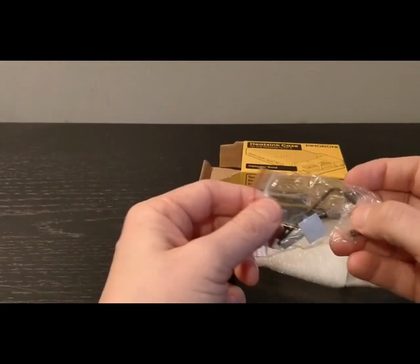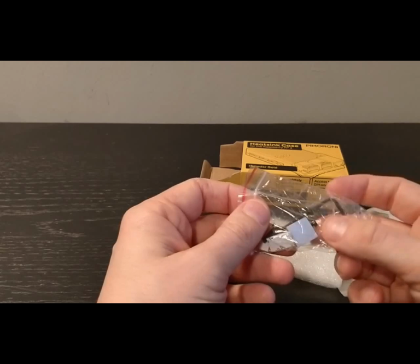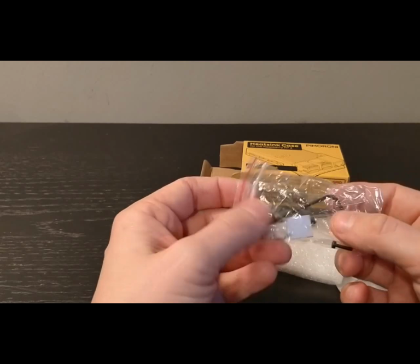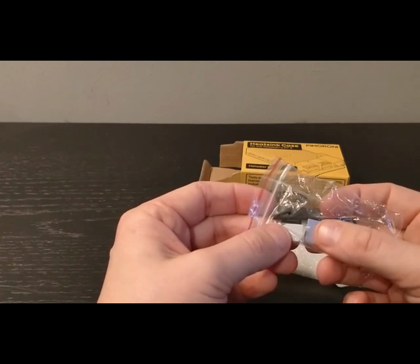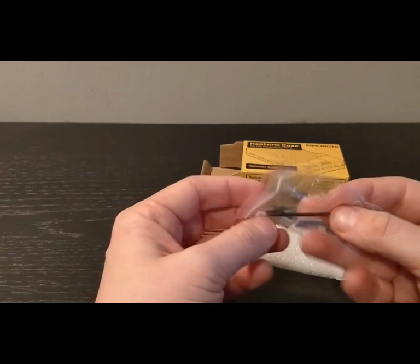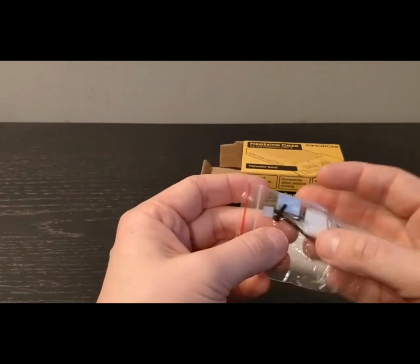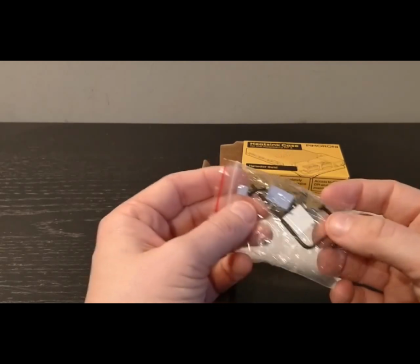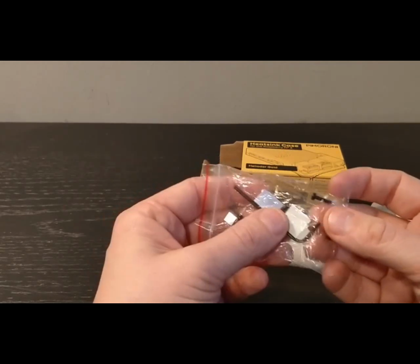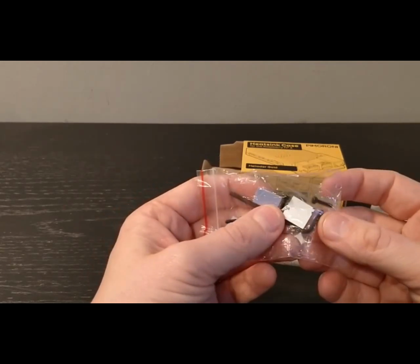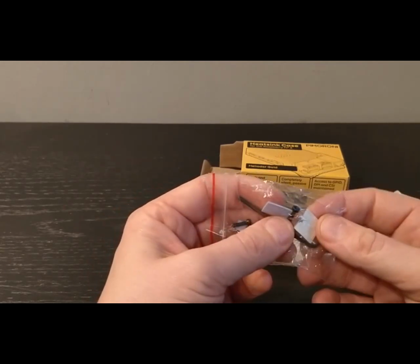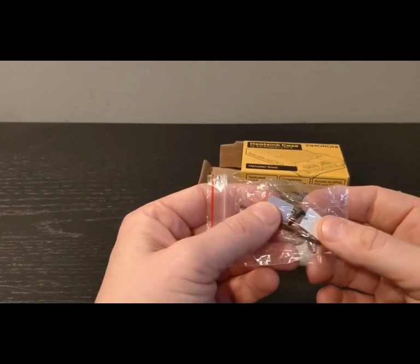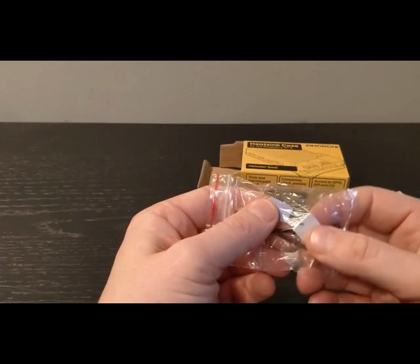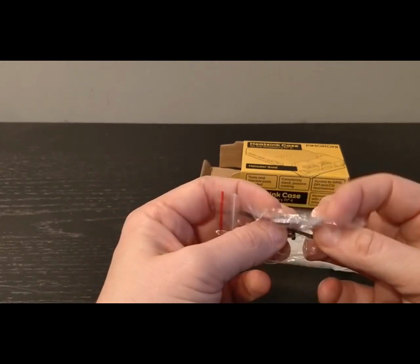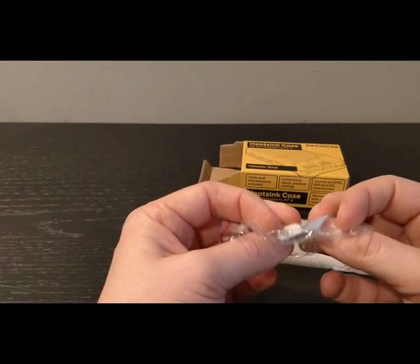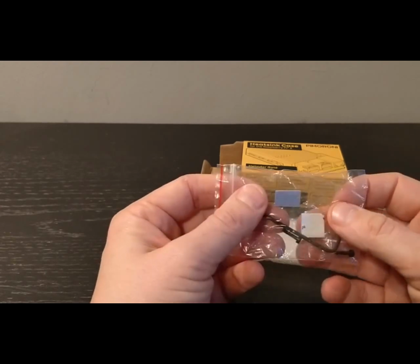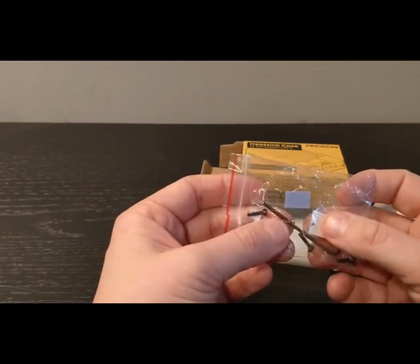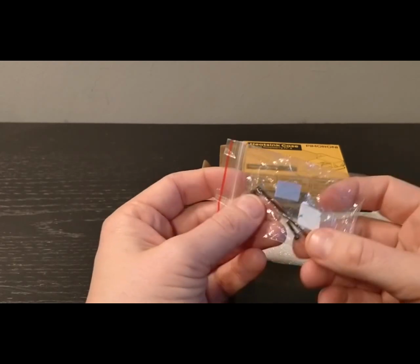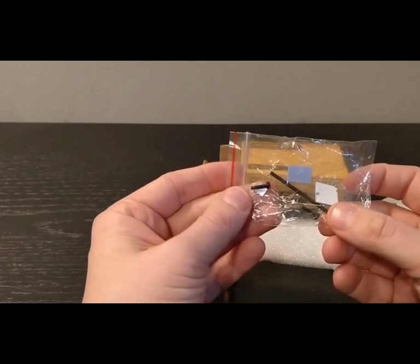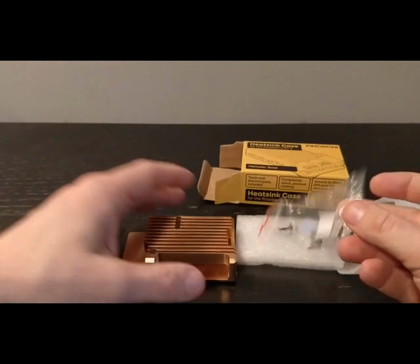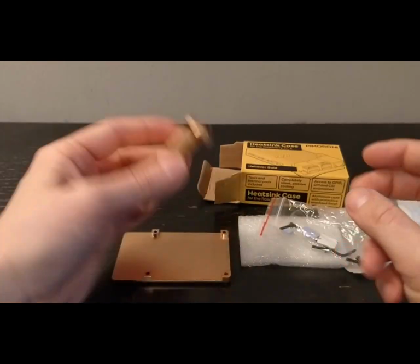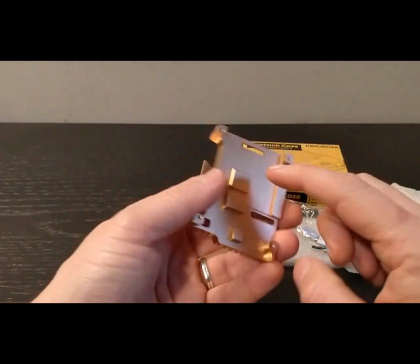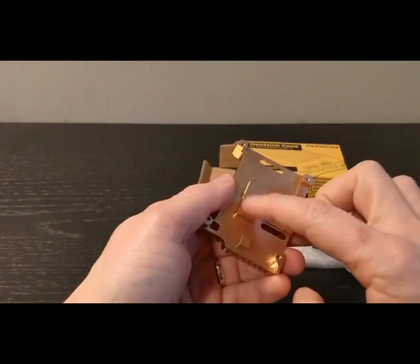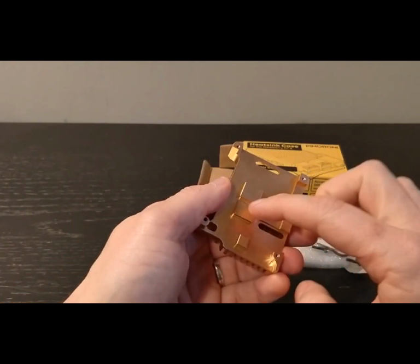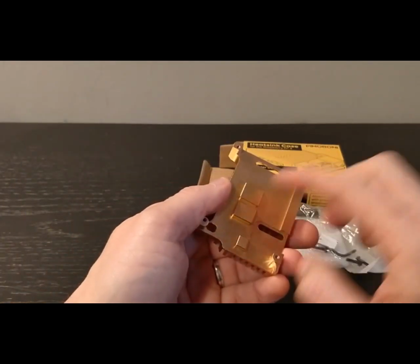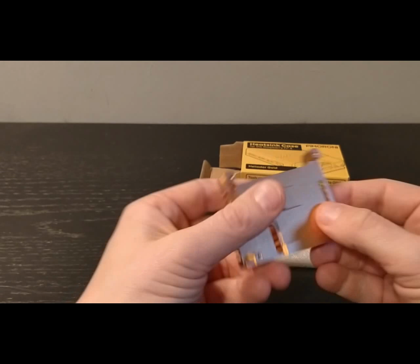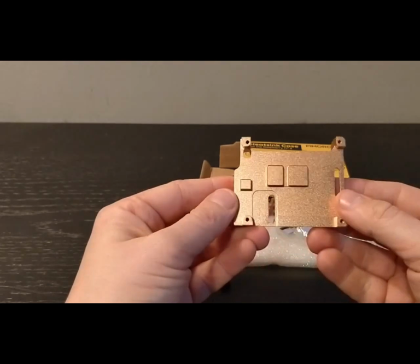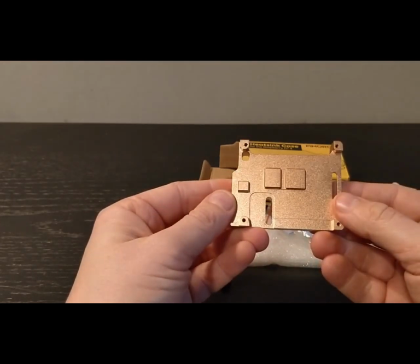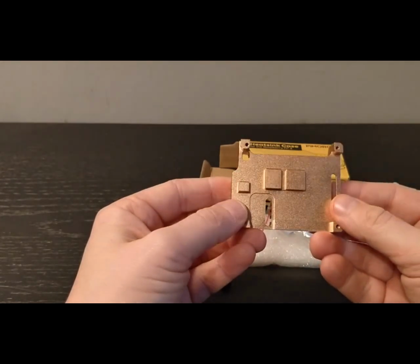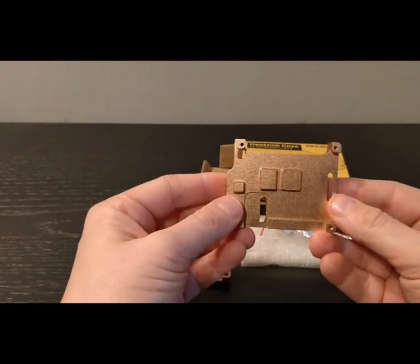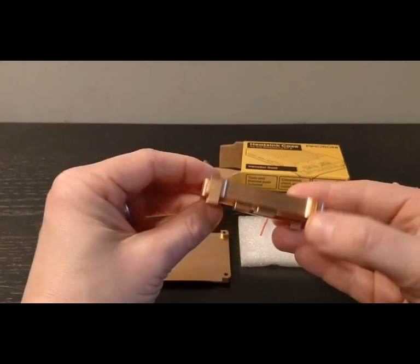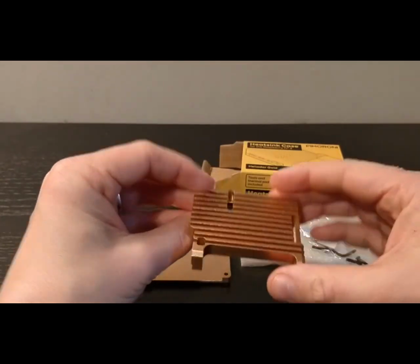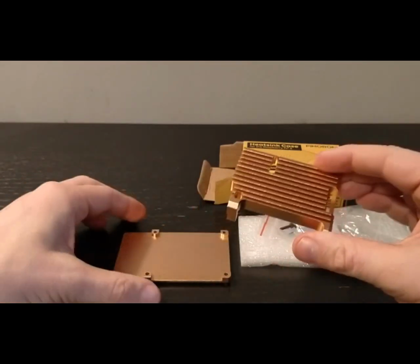There's also a bag of goodies here. You've got all the tools you need — screws, thermopaste, thermal pad stickers, which I assume will probably go somewhere around here on the board. That's going to be really good.